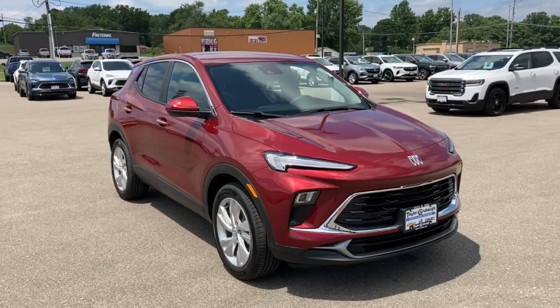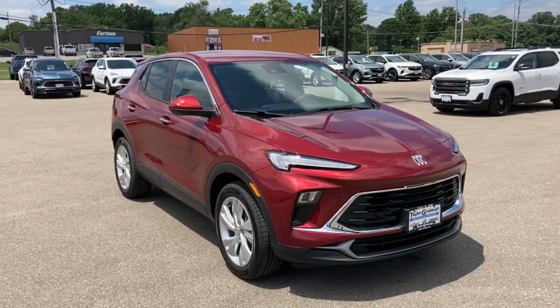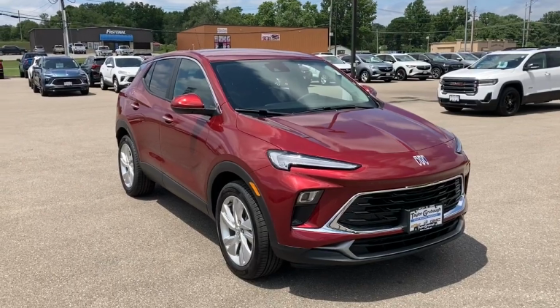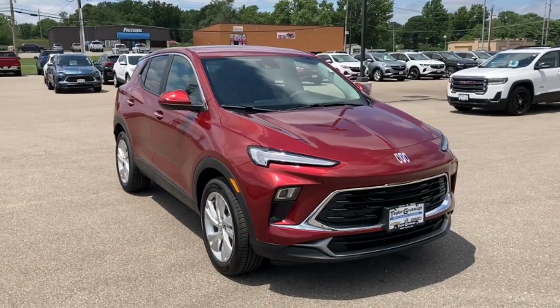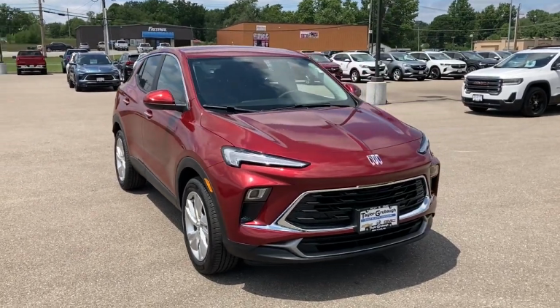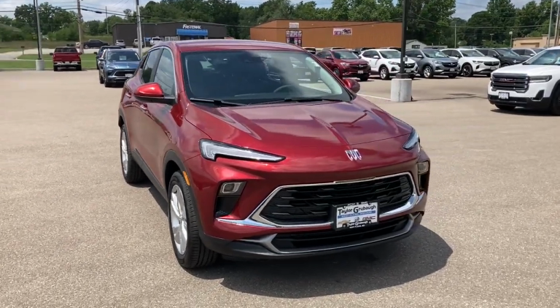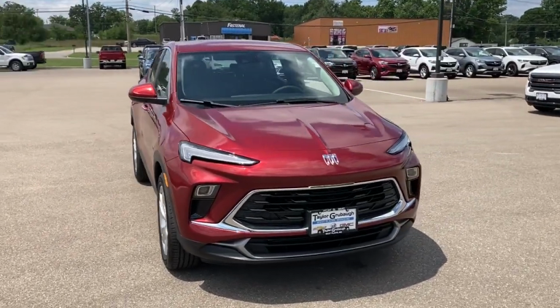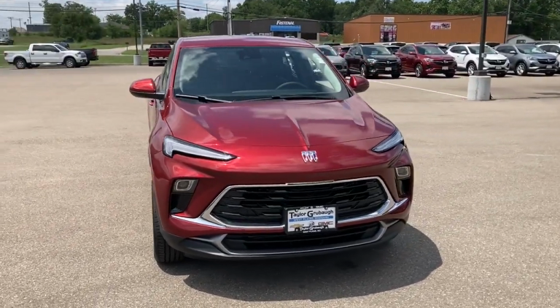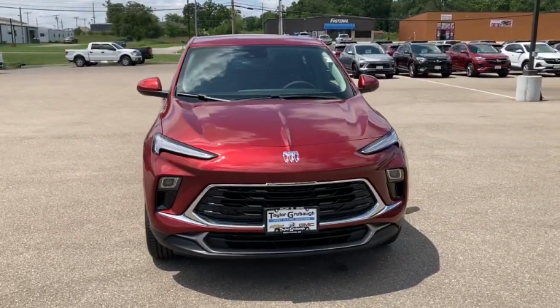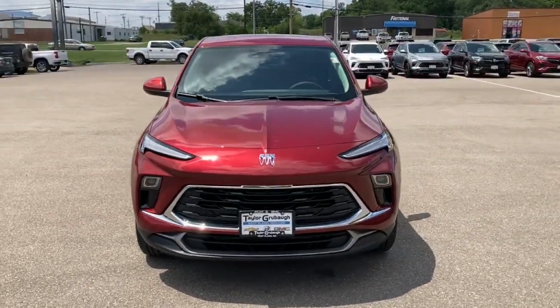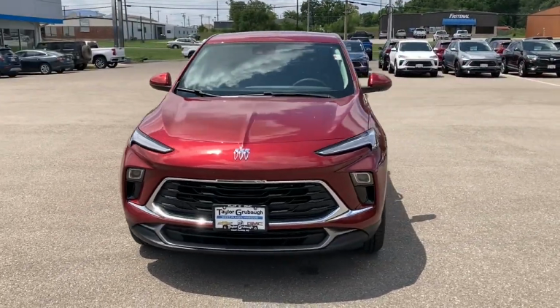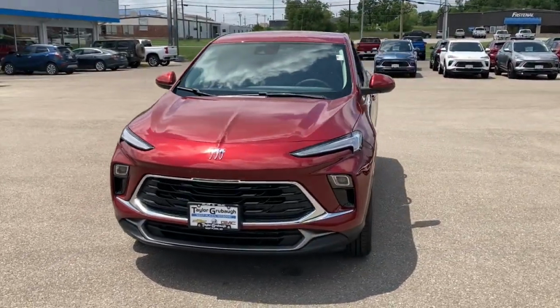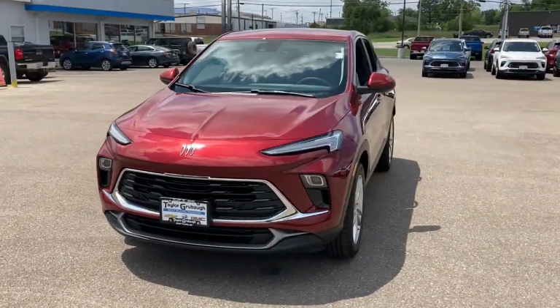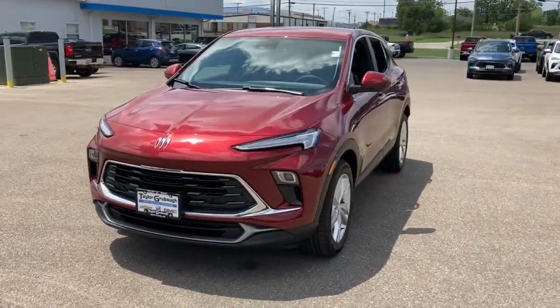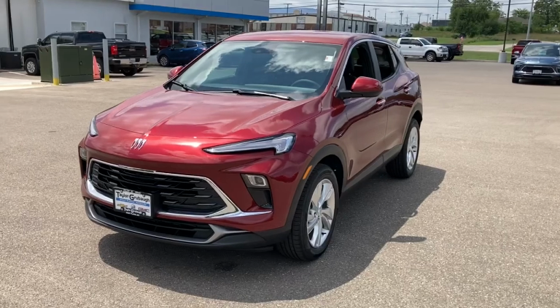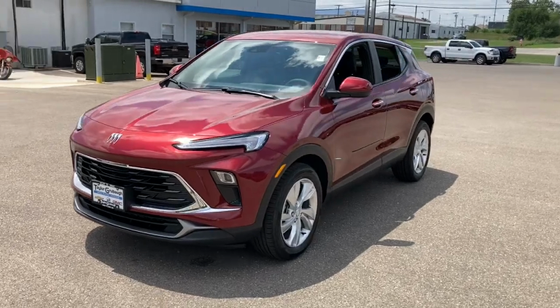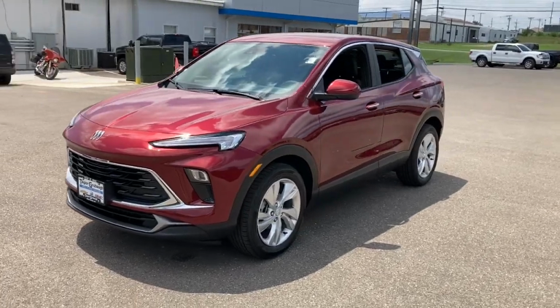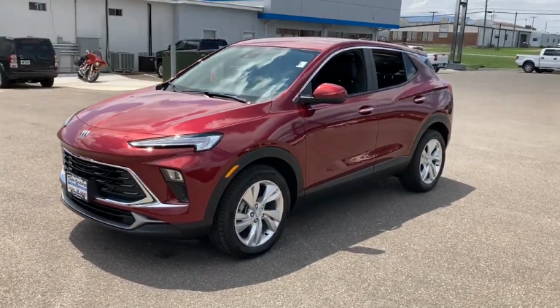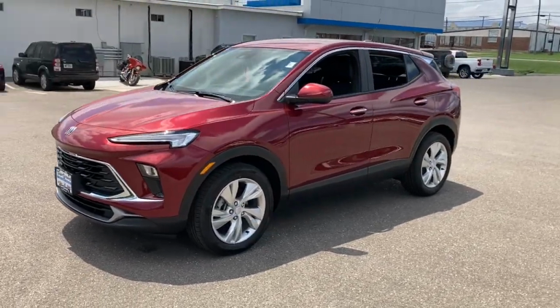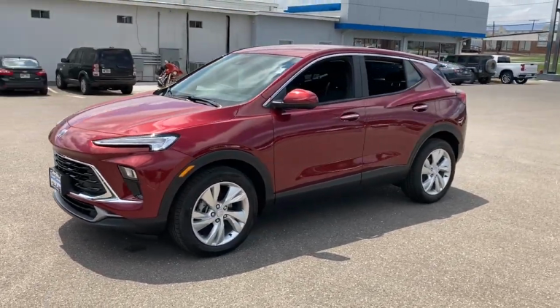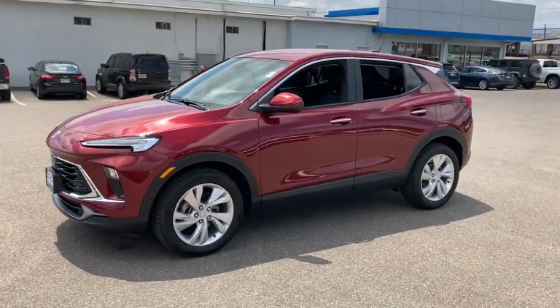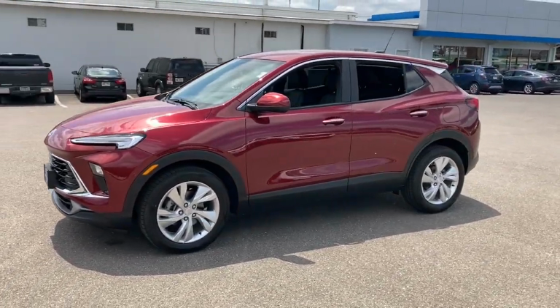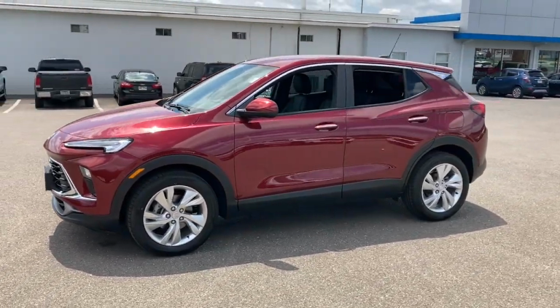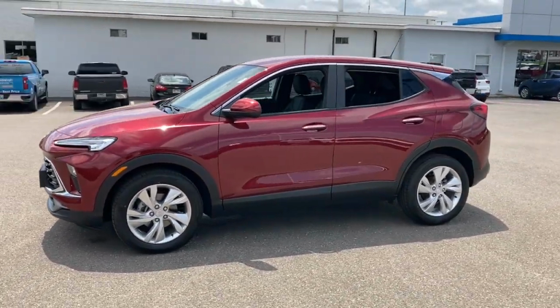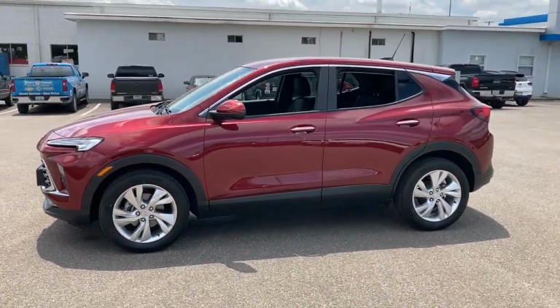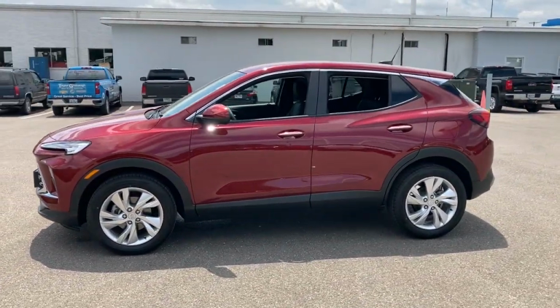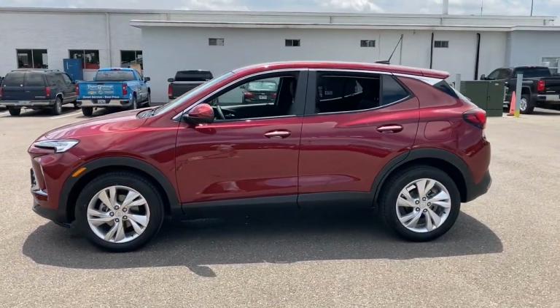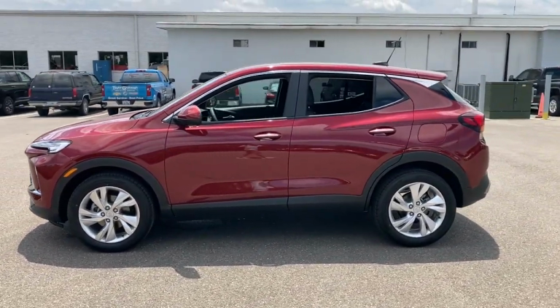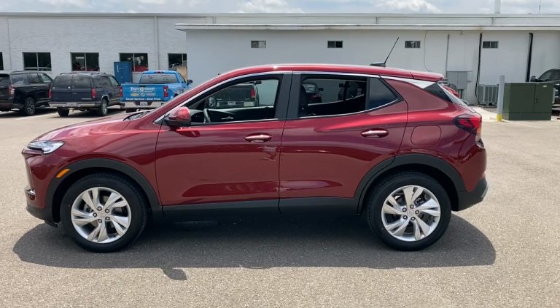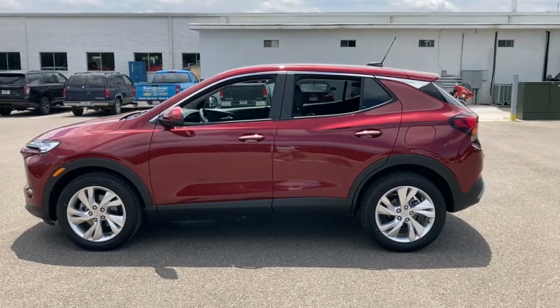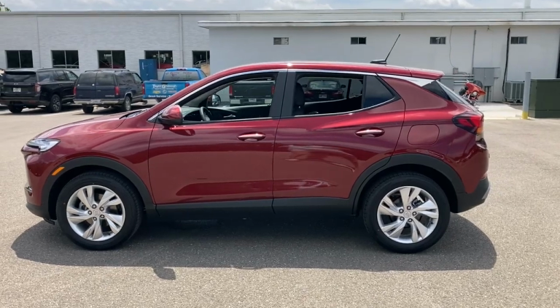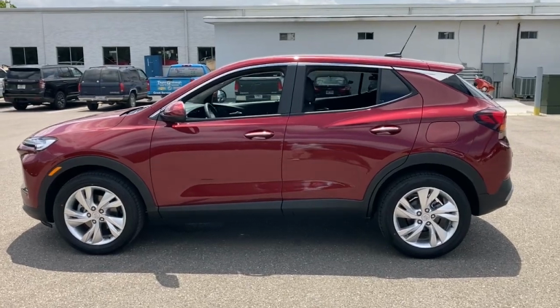Enjoy the view of this 2024 Buick Encore. The Encore's sleek styling, efficiency, power, and nimble handling makes navigating your world fun and luxurious.